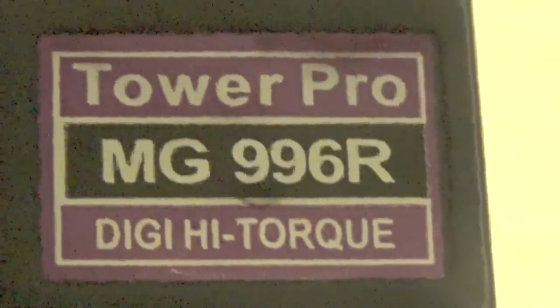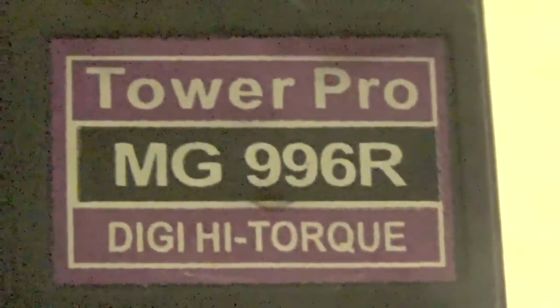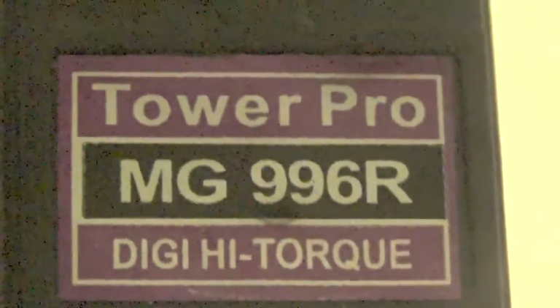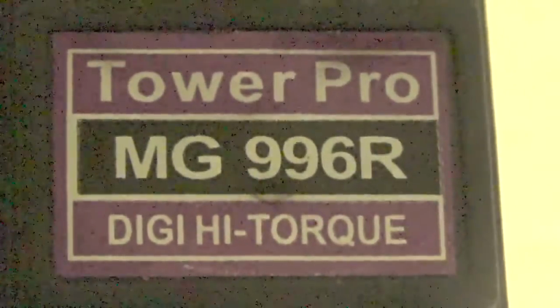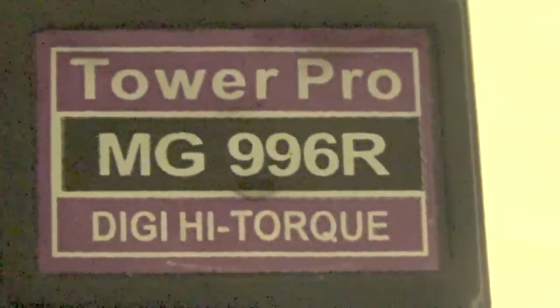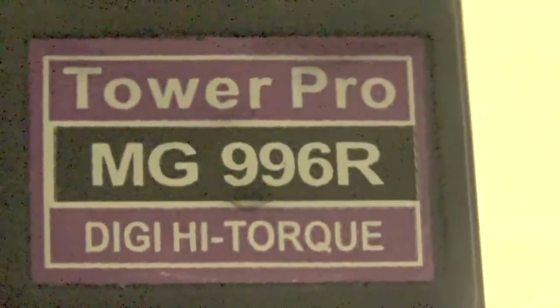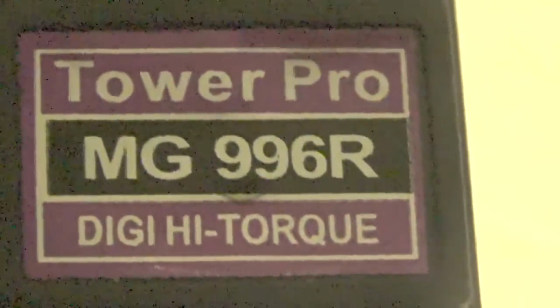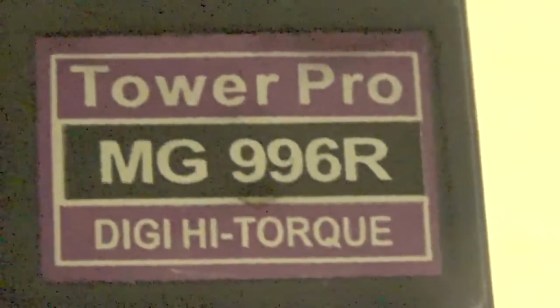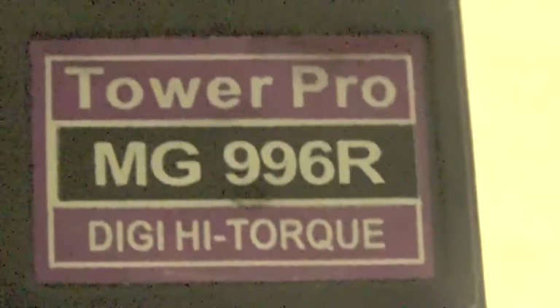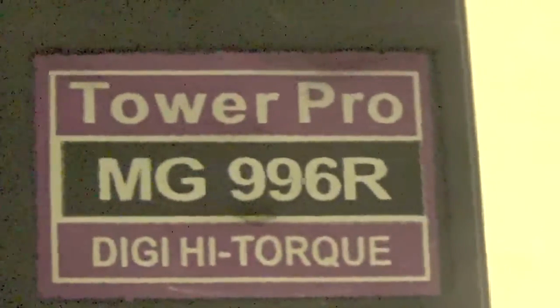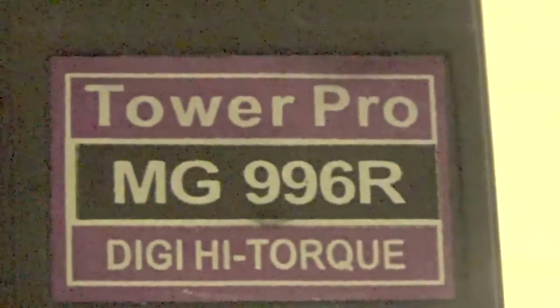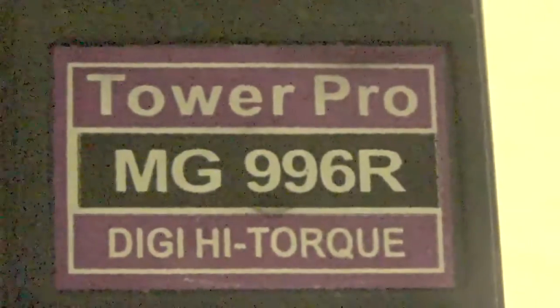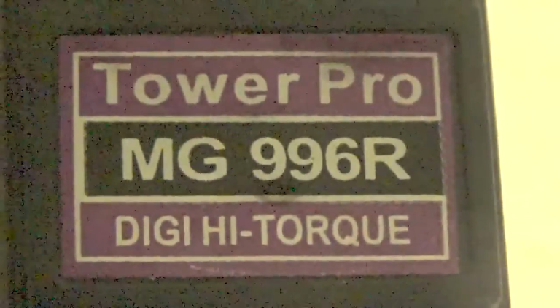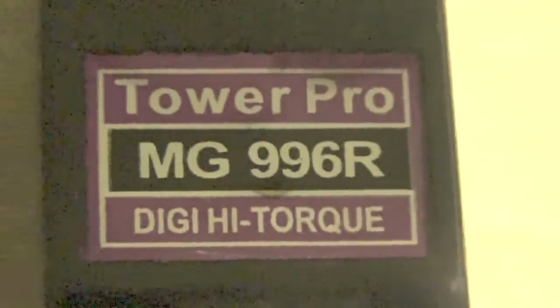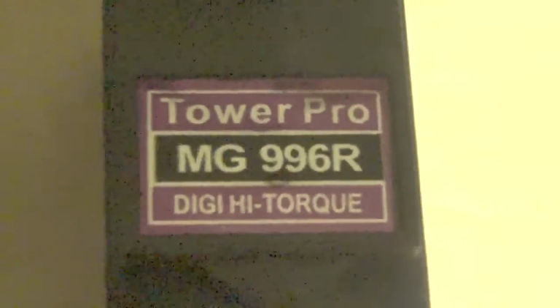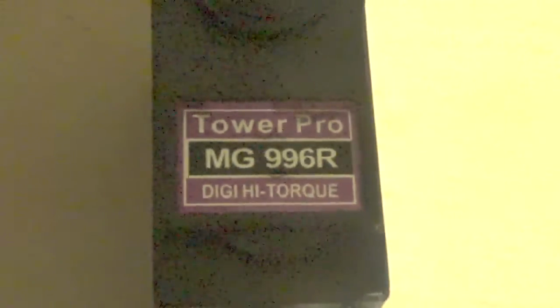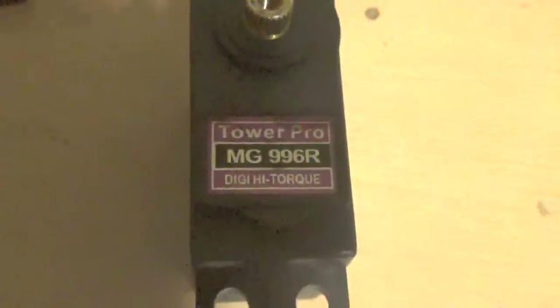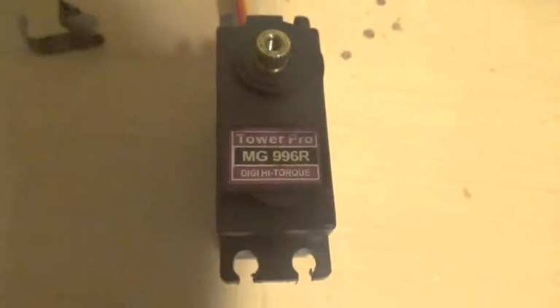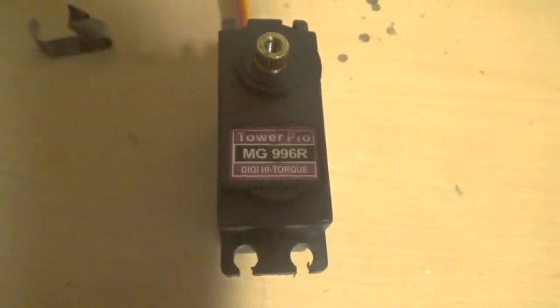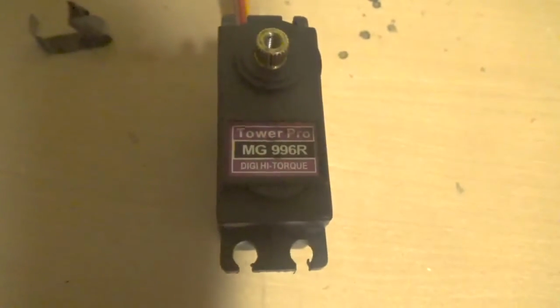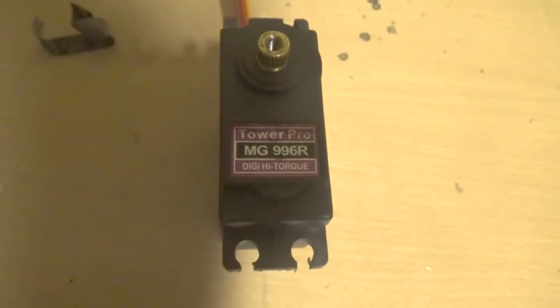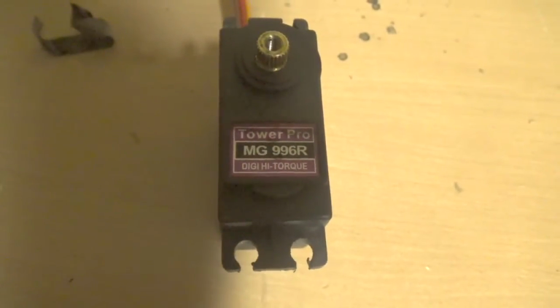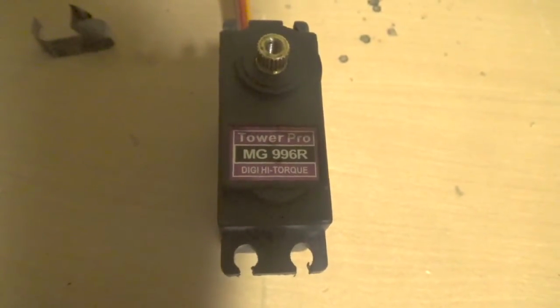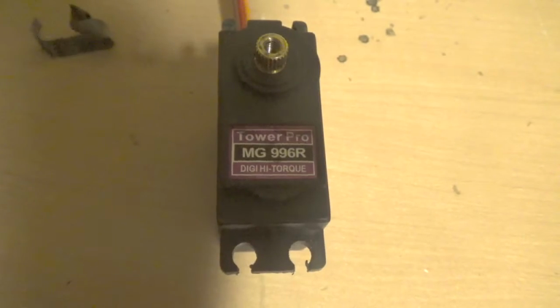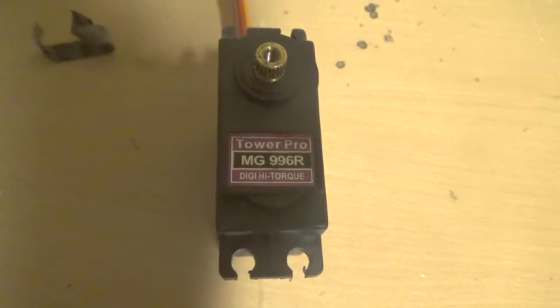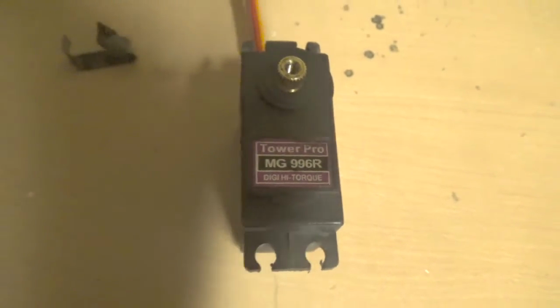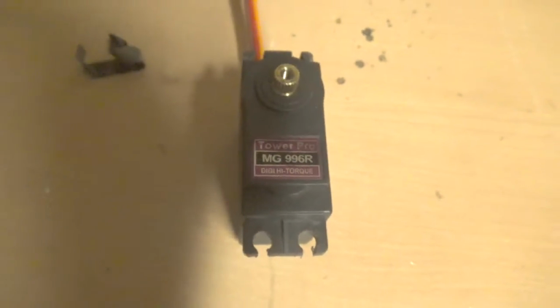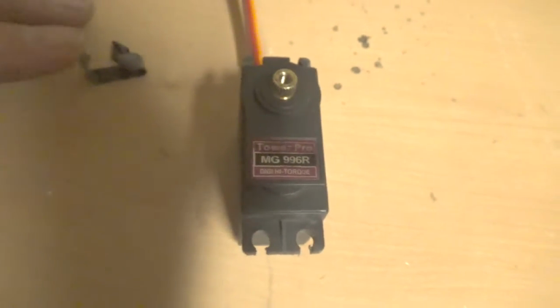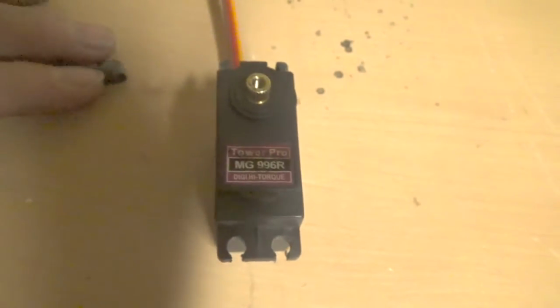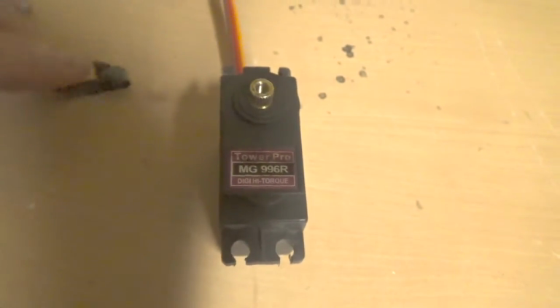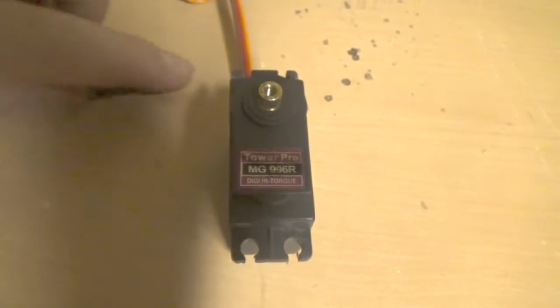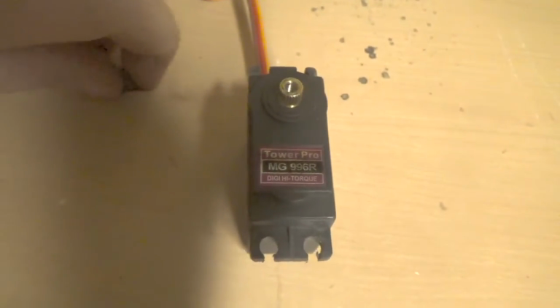Hey YouTube, what's up? This is A.D. from Budget Friendly RC and this is my review on the Tower Pro MG996R Digital High Torque Servo. I got the servo off of eBay for $4.75.